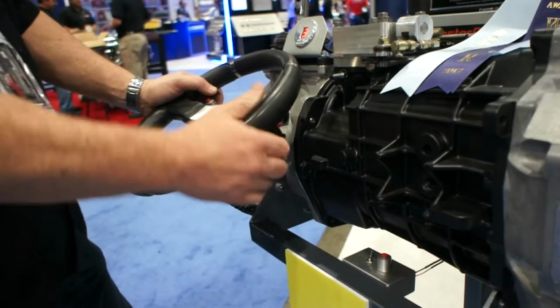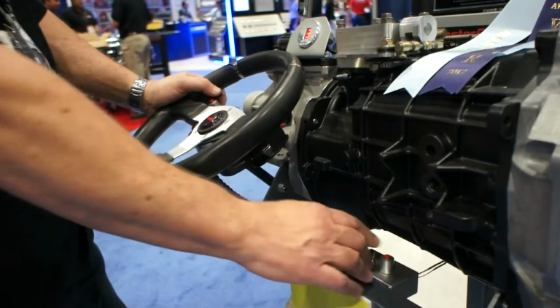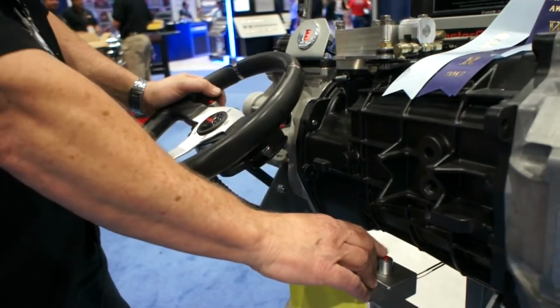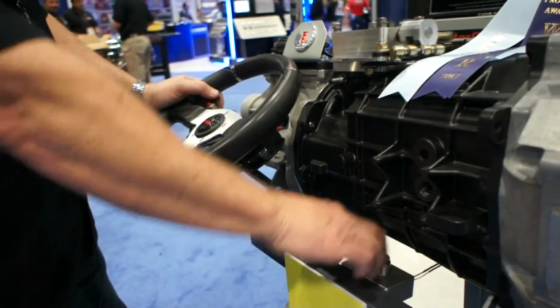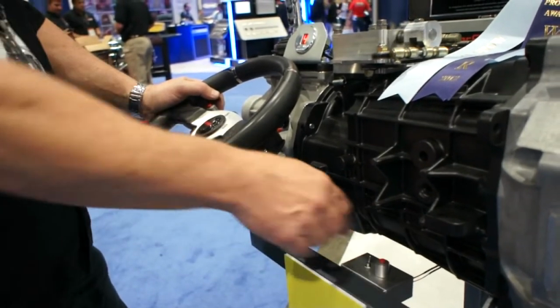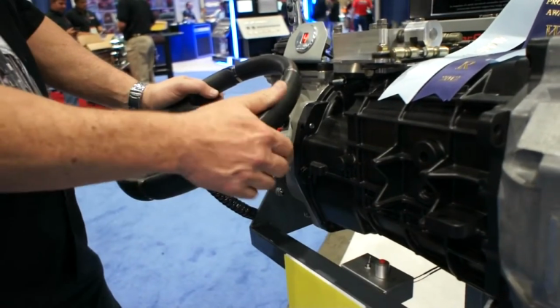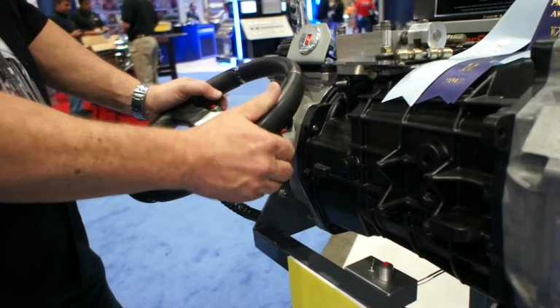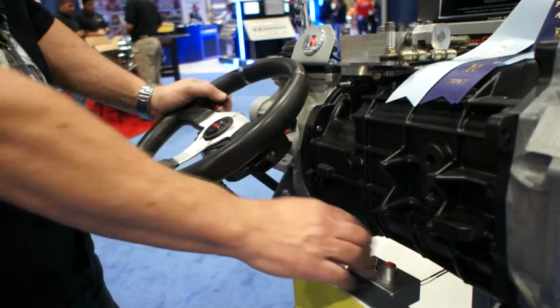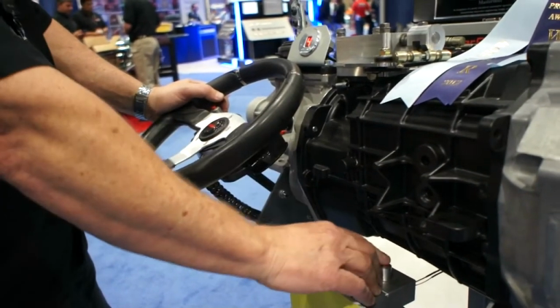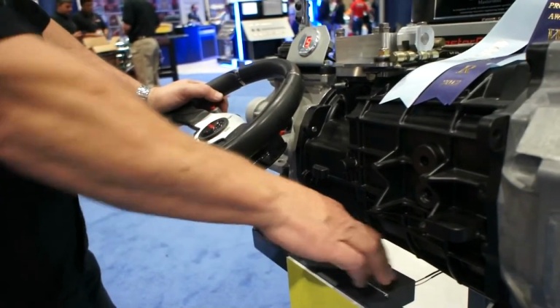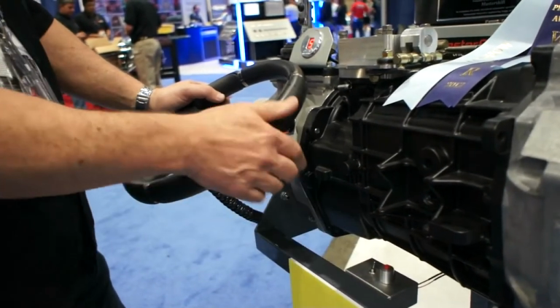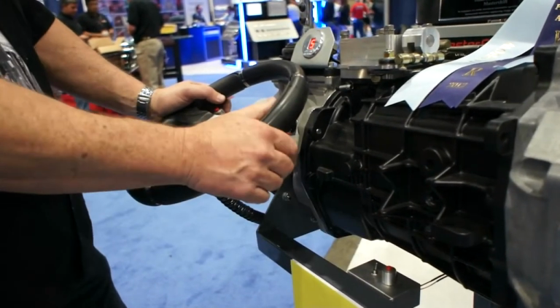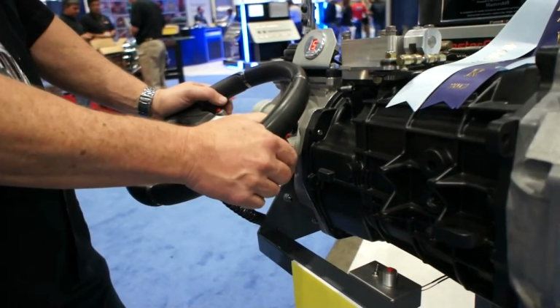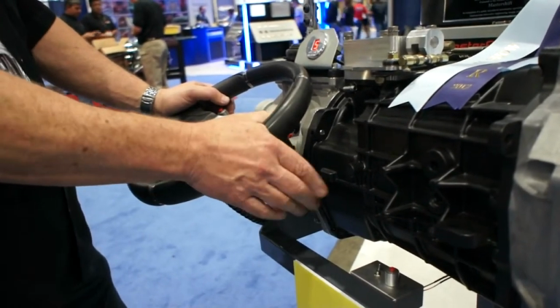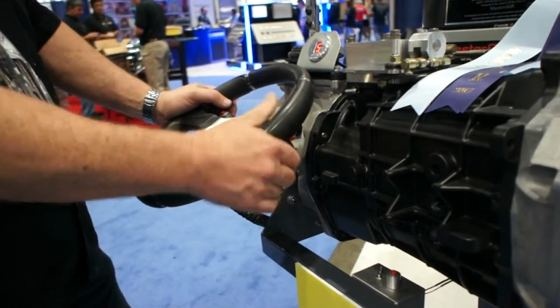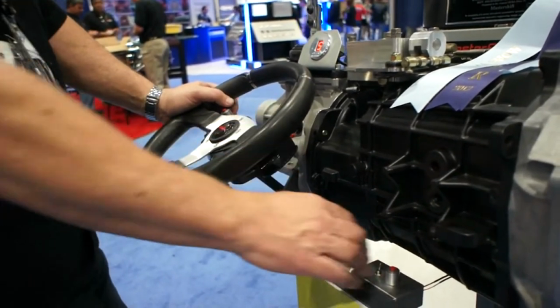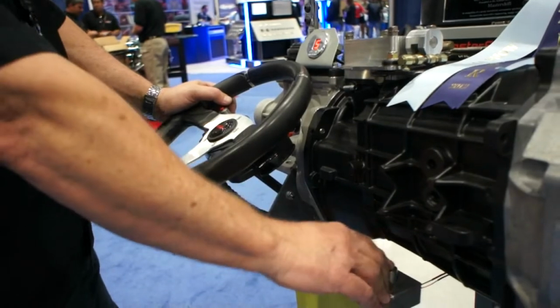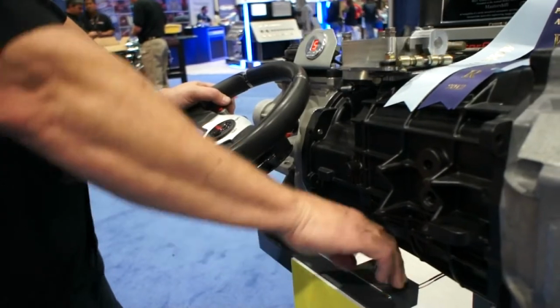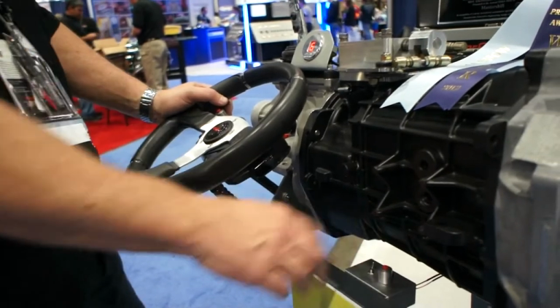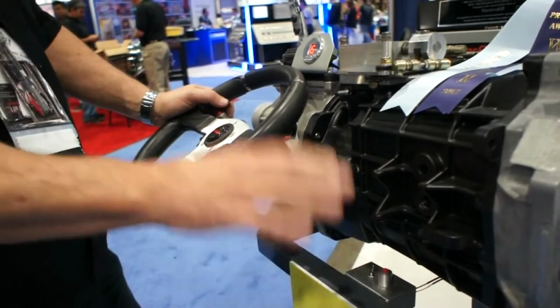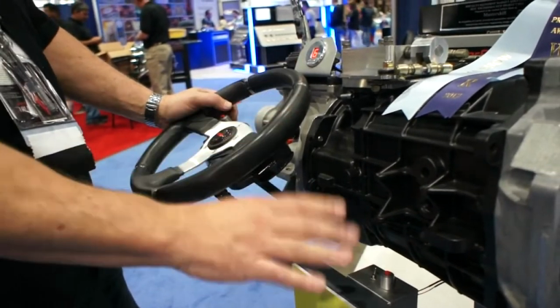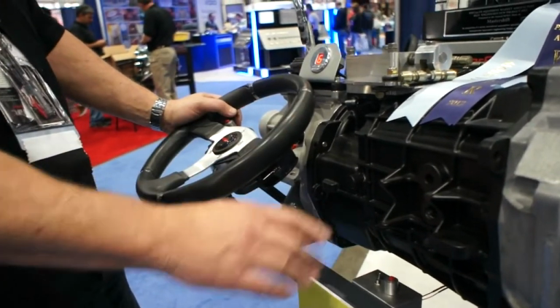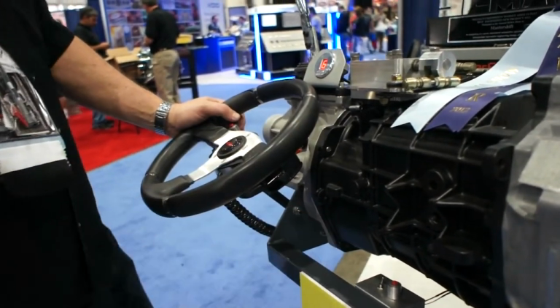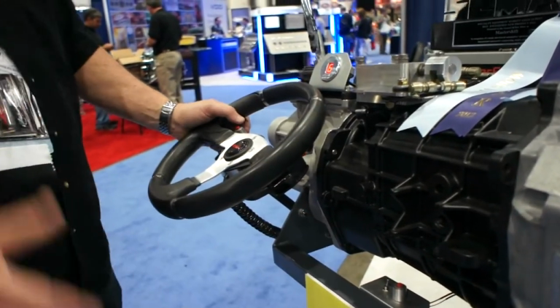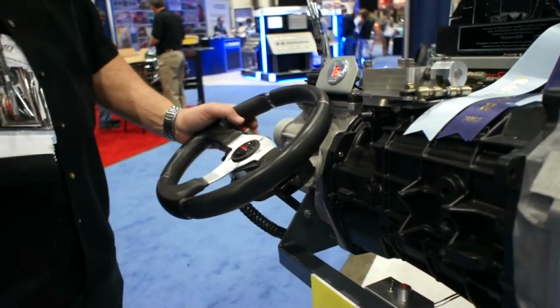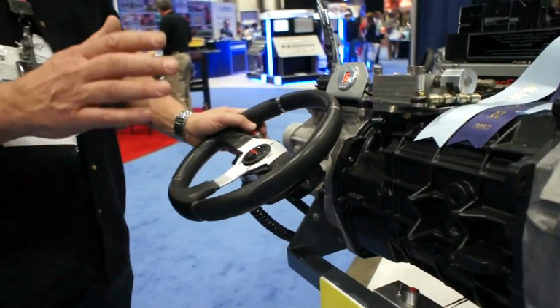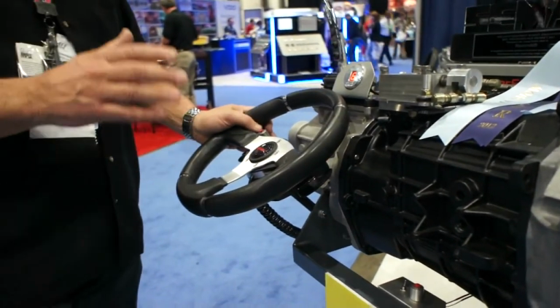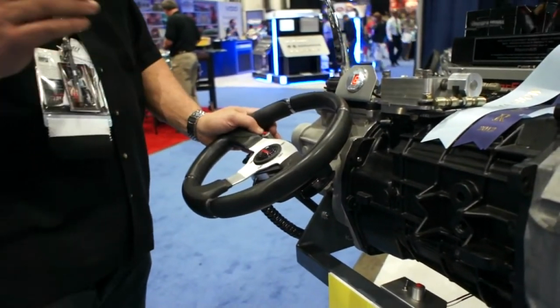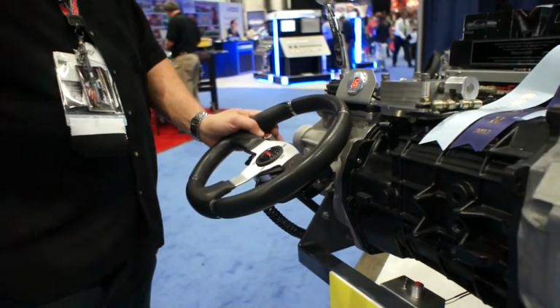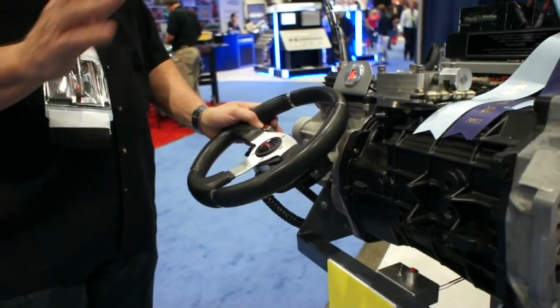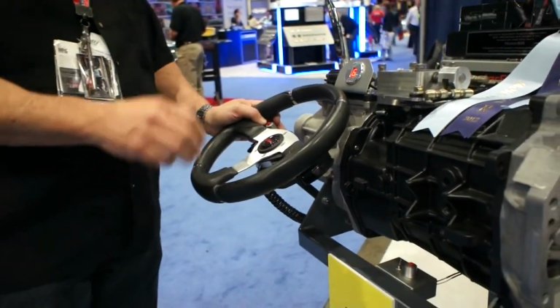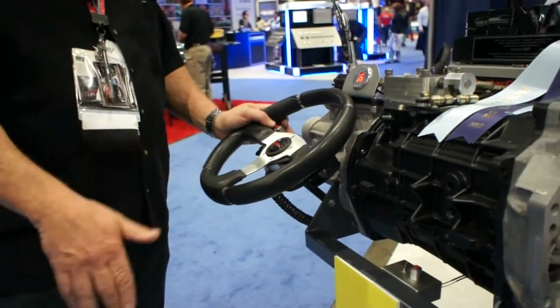So we're in third gear now, we're in fourth, going to fifth, going to sixth. Every time I push the button it's simulating that I am putting the clutch in.